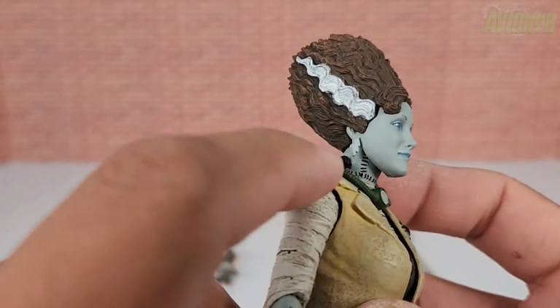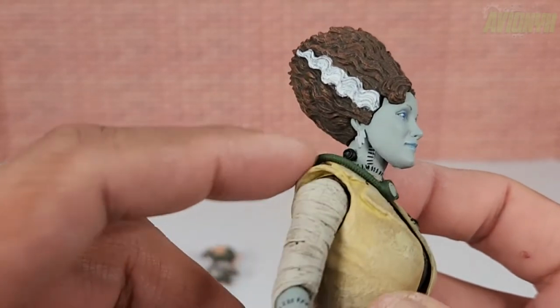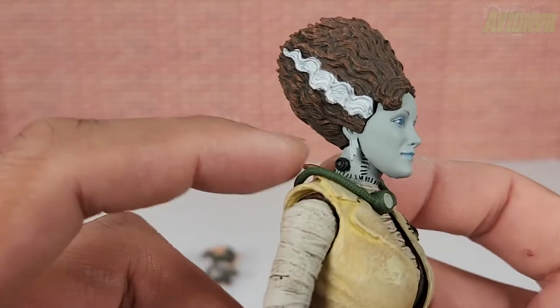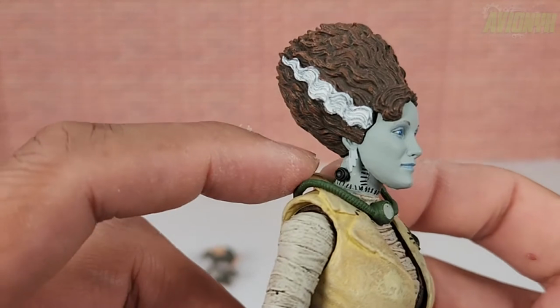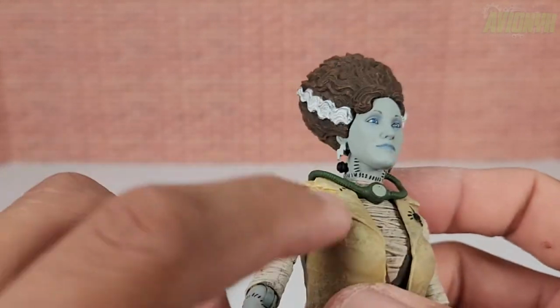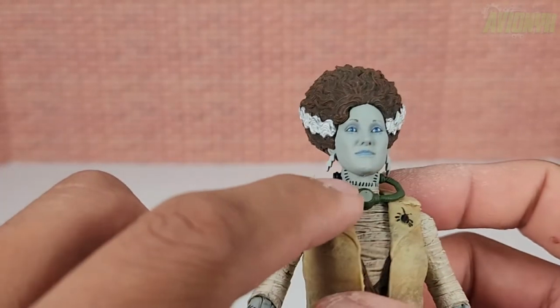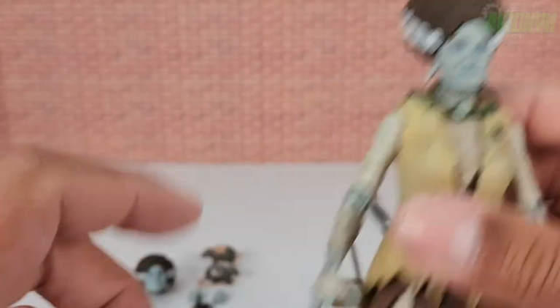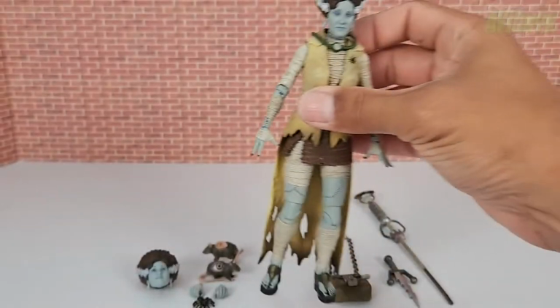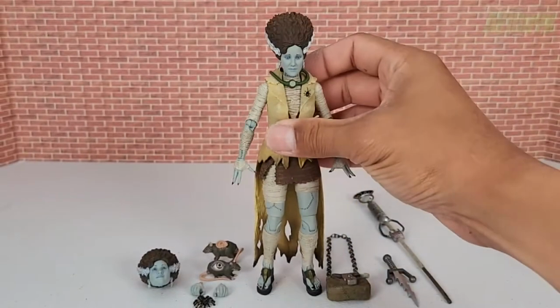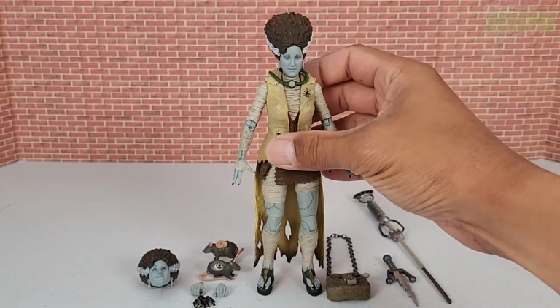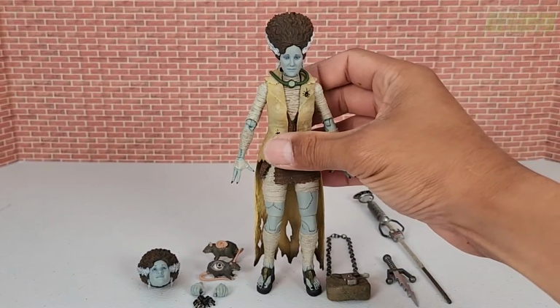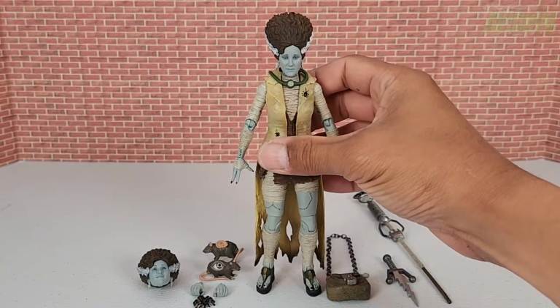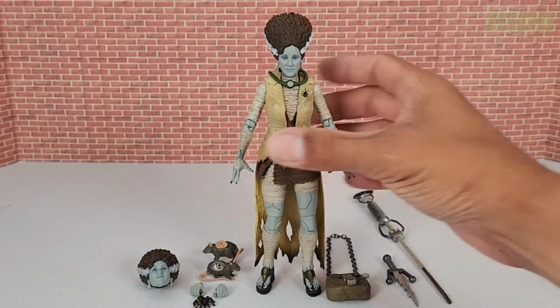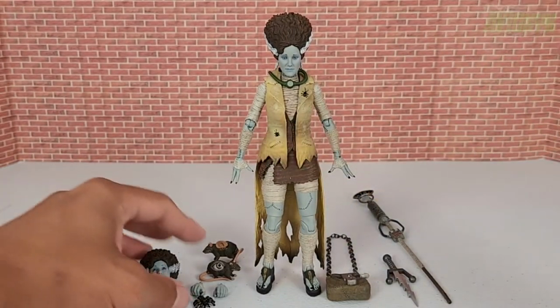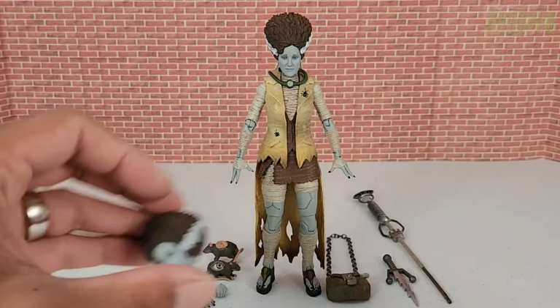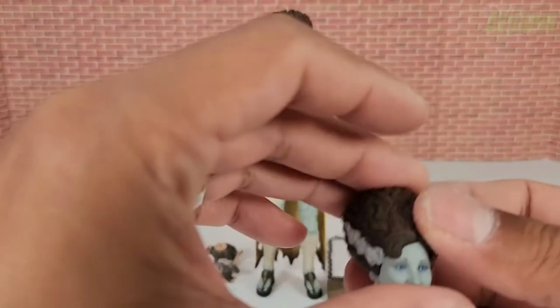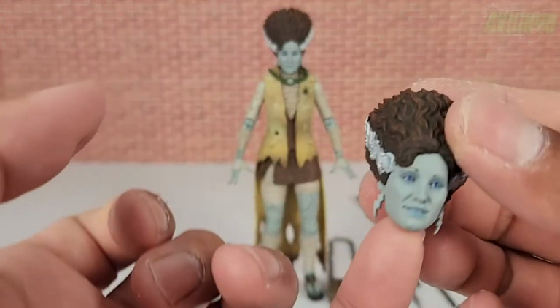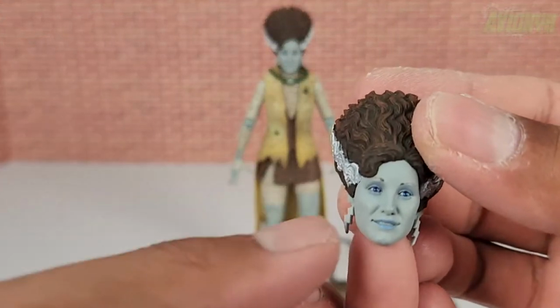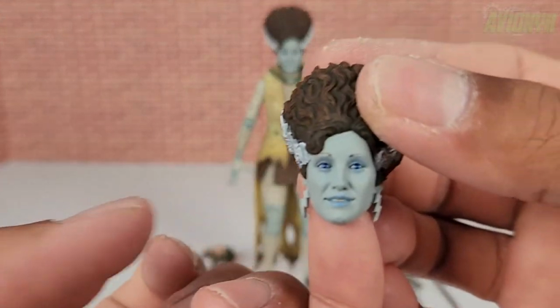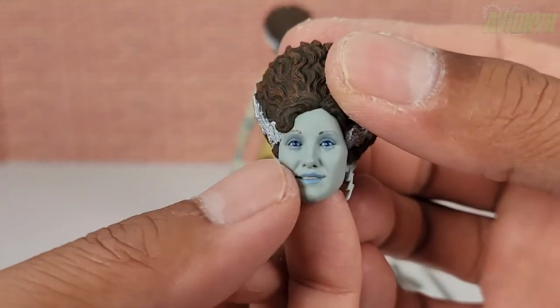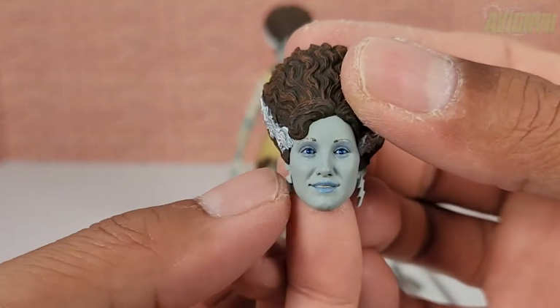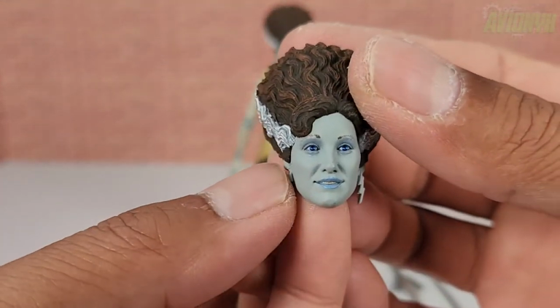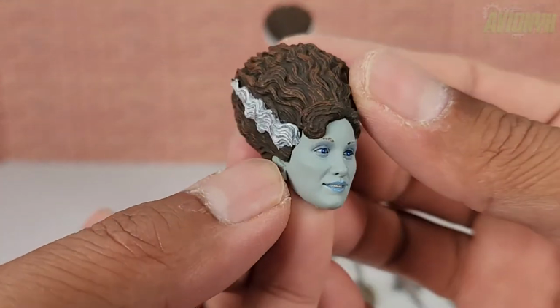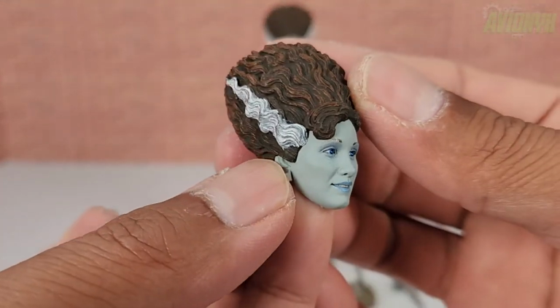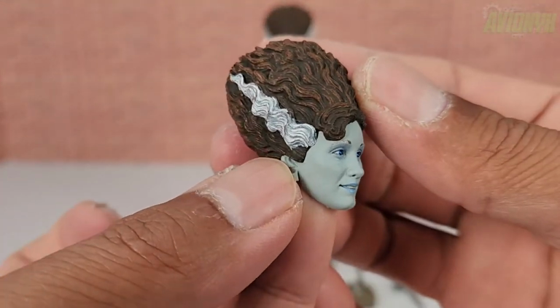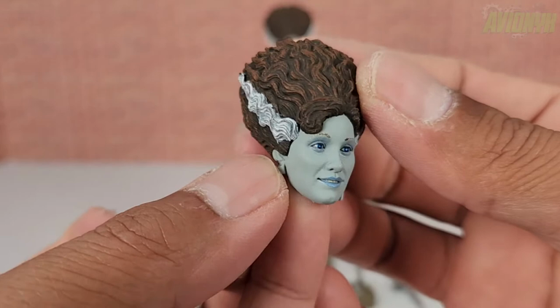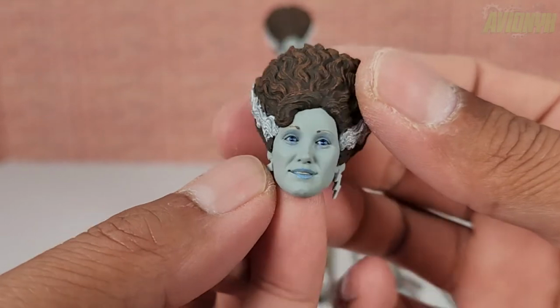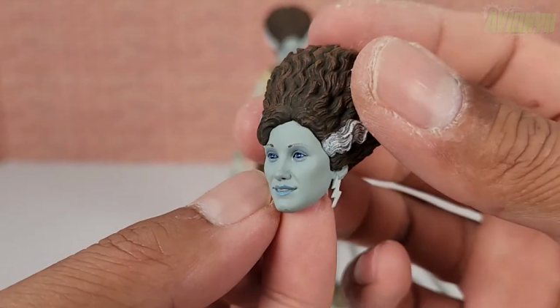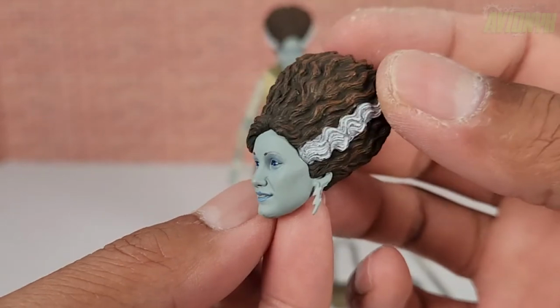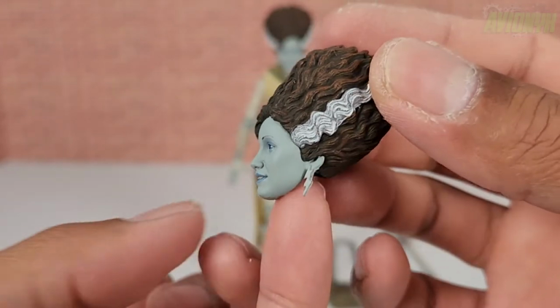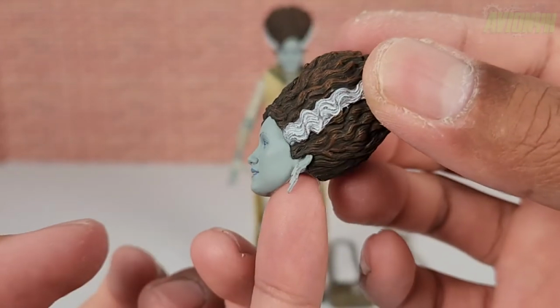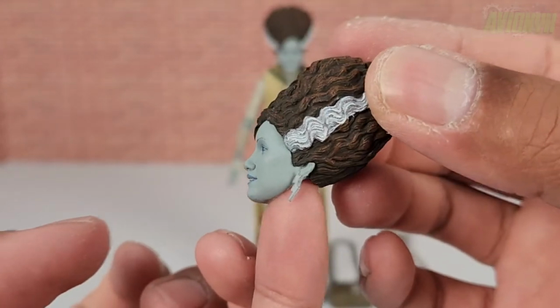She has a bolt going through her neck with stitches. The second head is basically the same but she's actually grinning — somewhat of a smile — and it's an awesome, great-looking sculpt.